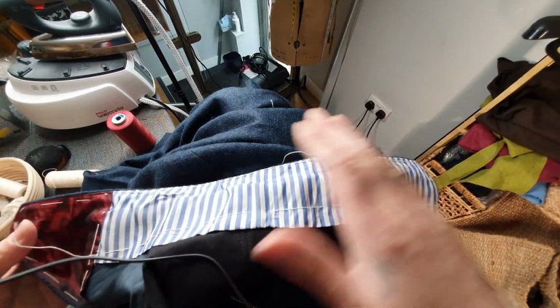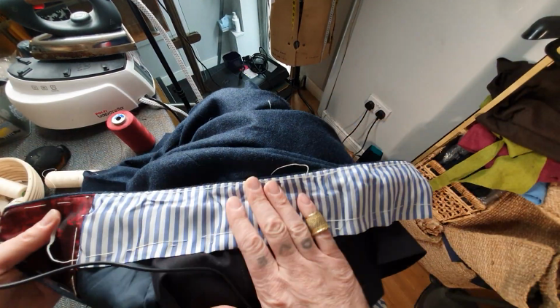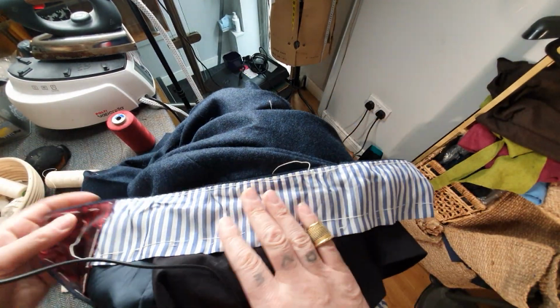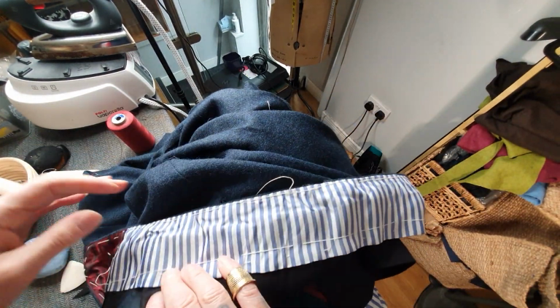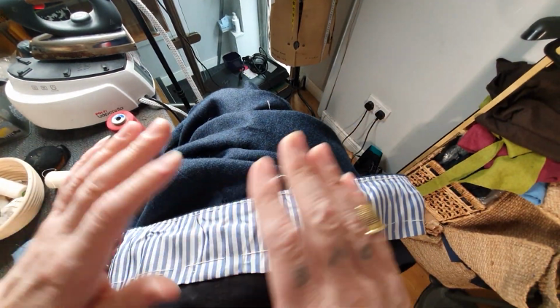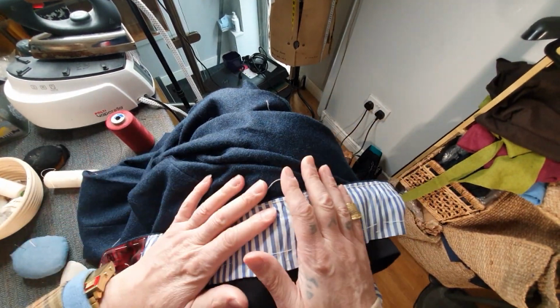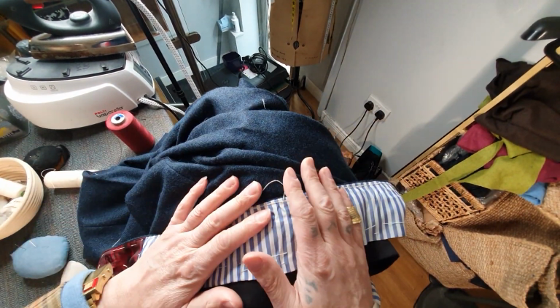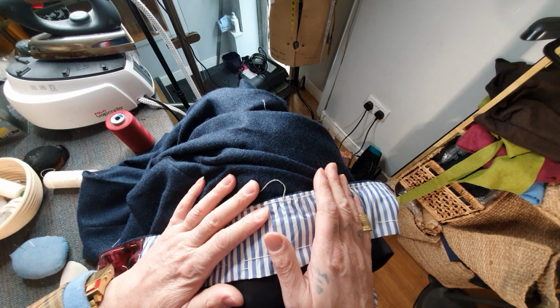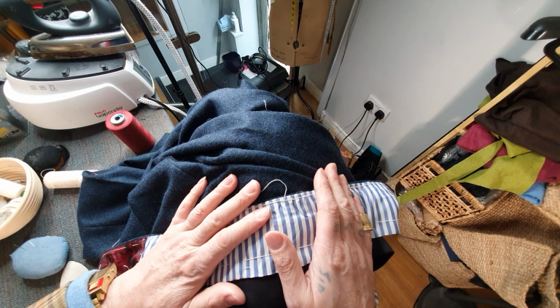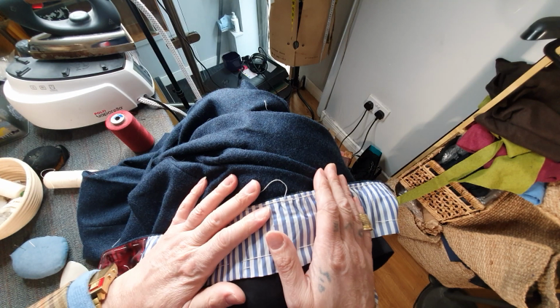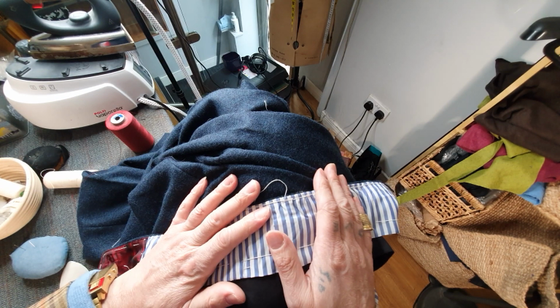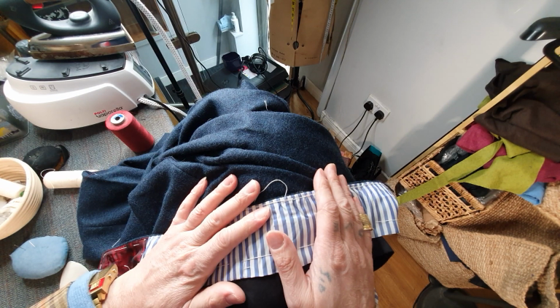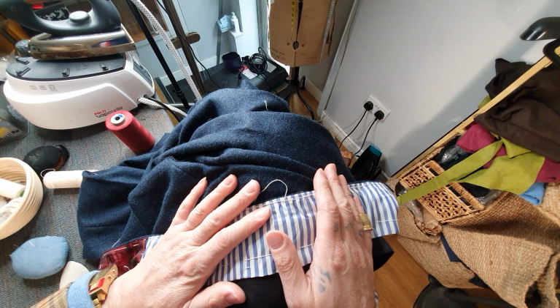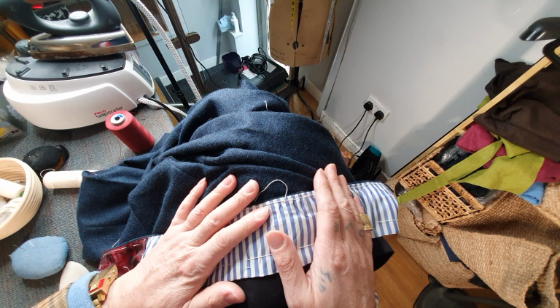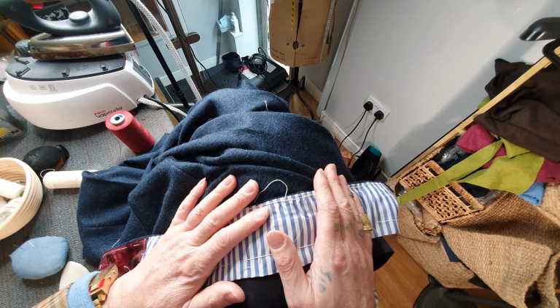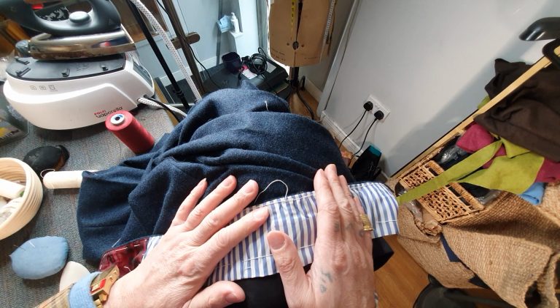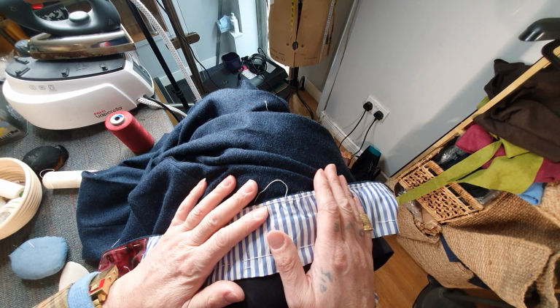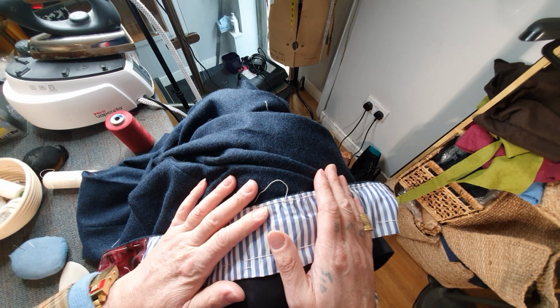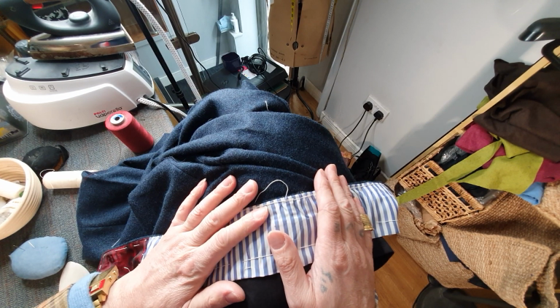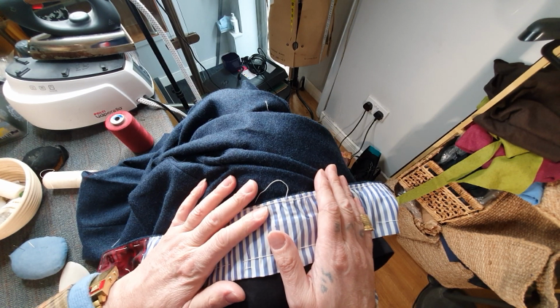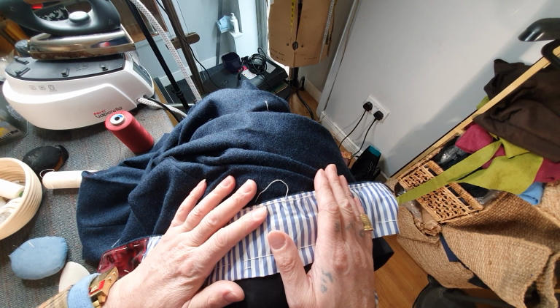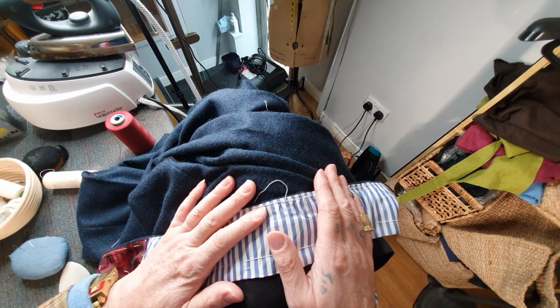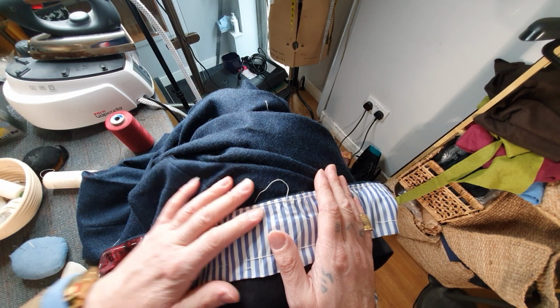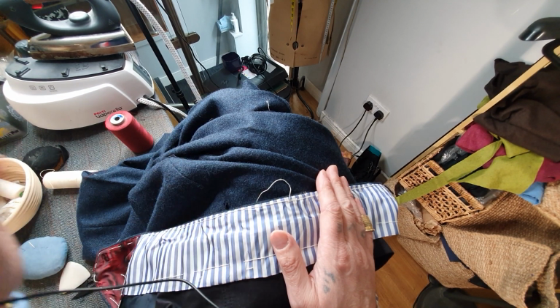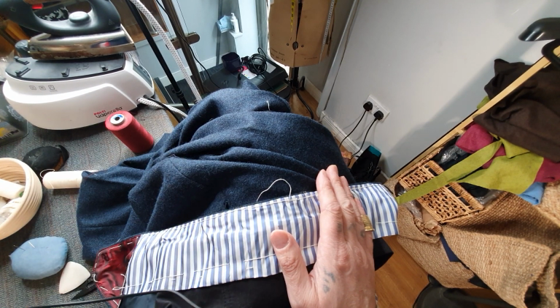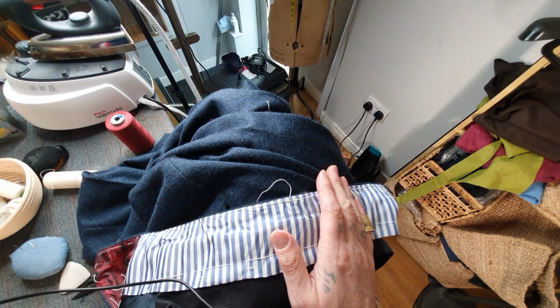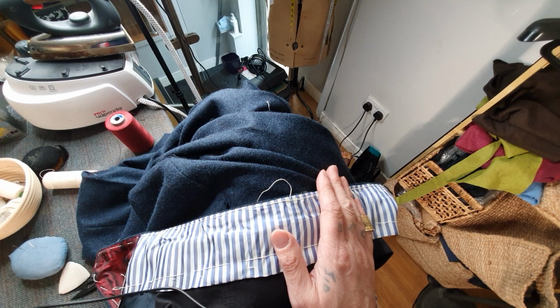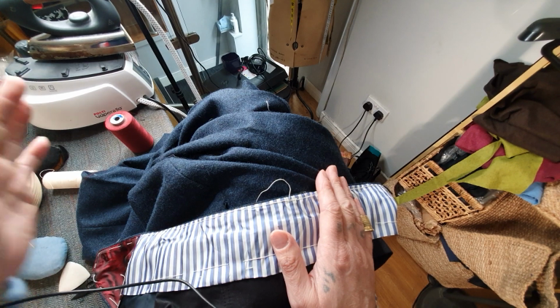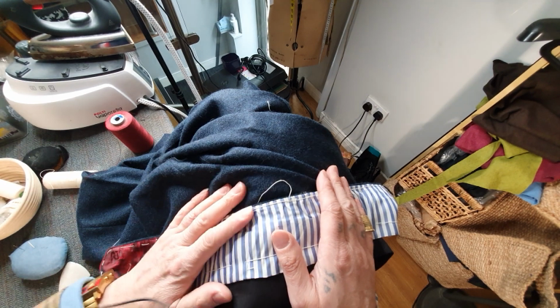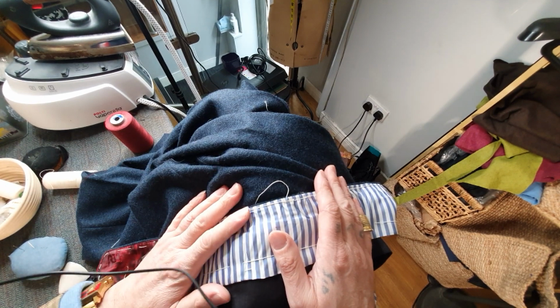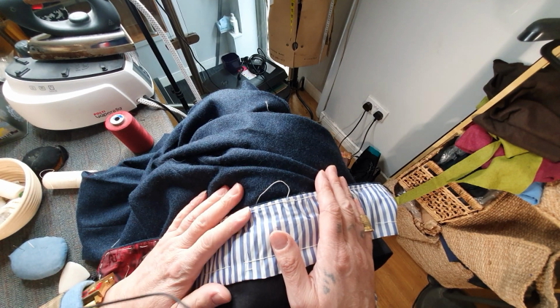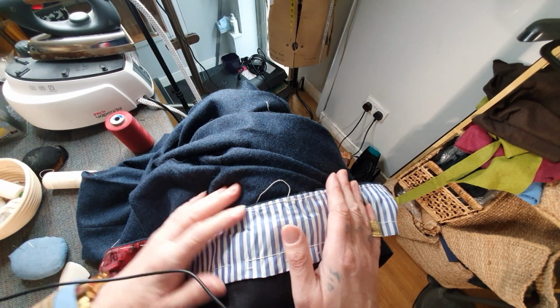On that note, here's a little glimpse into my little bespoke world. I'll catch you very soon — ciao for now and I'll see you all later.